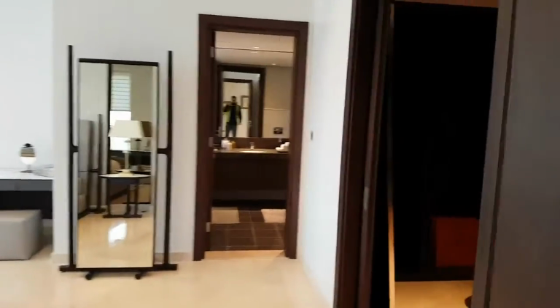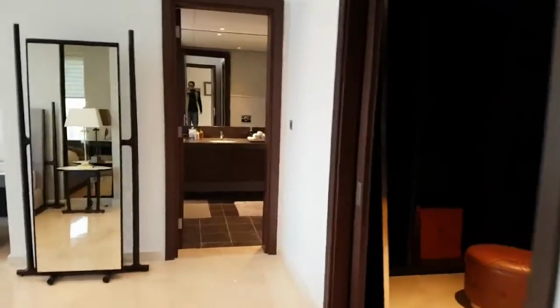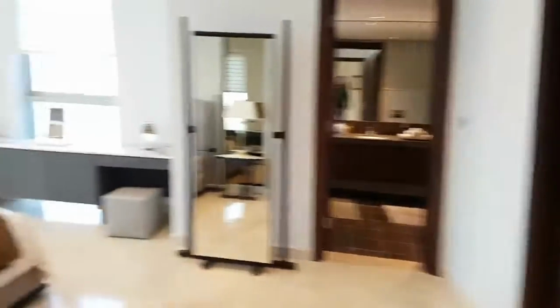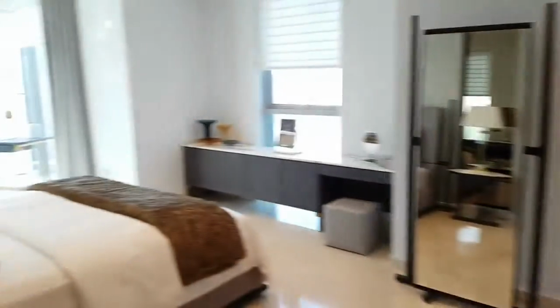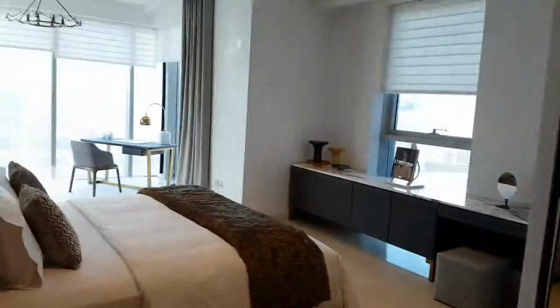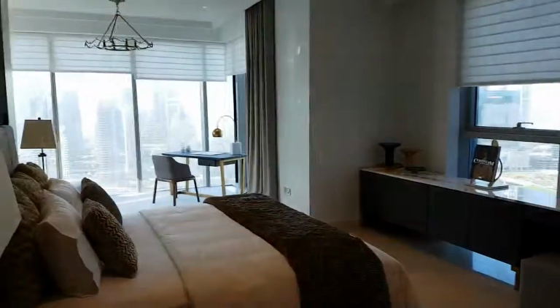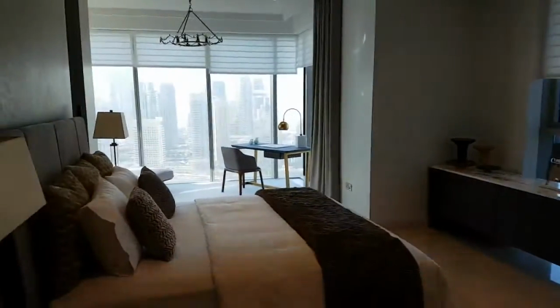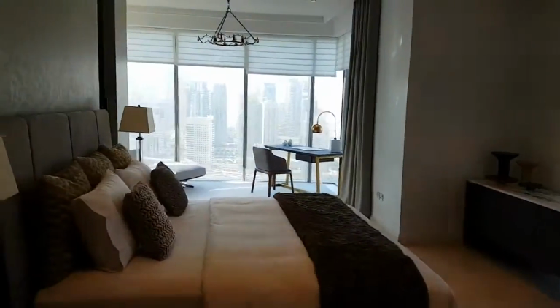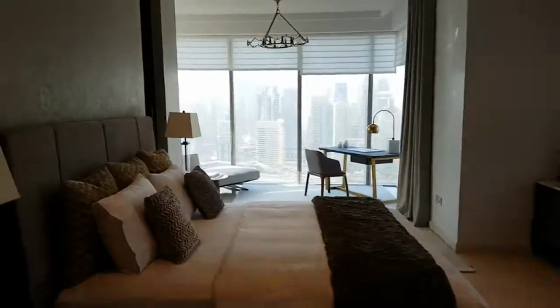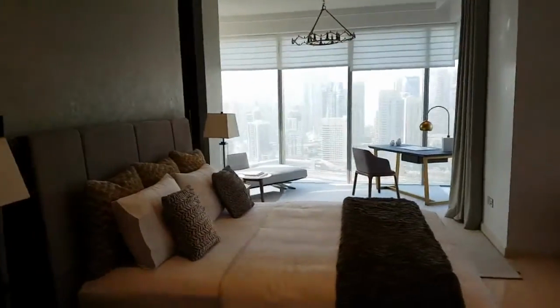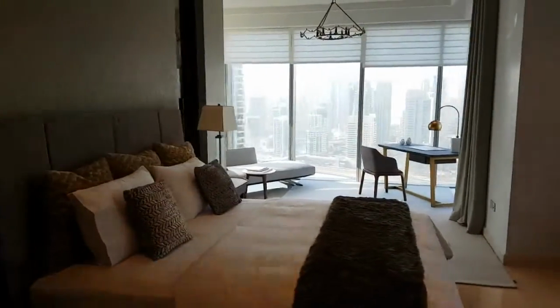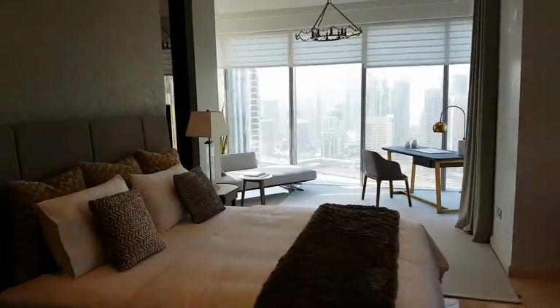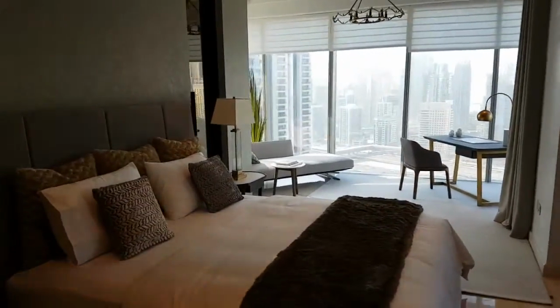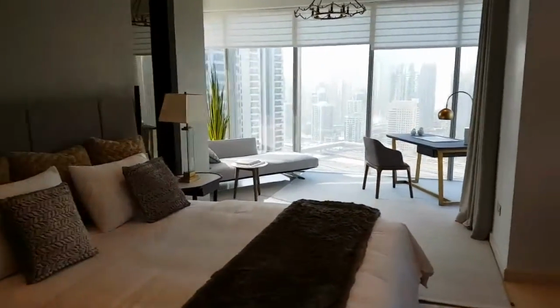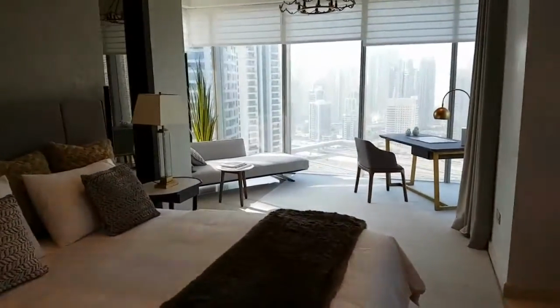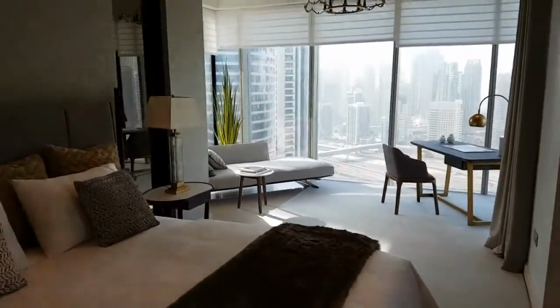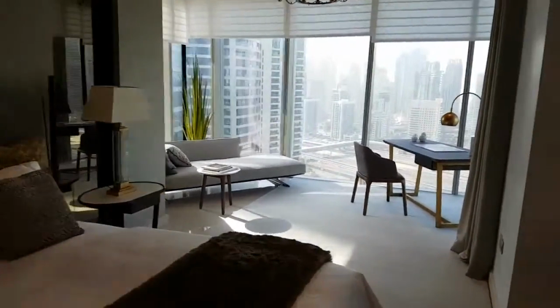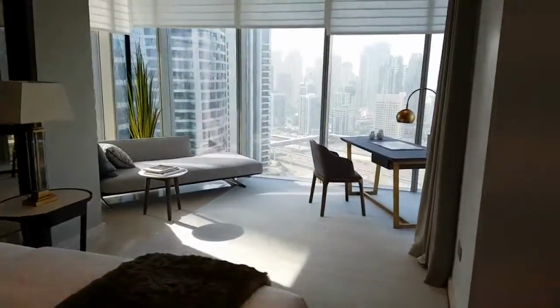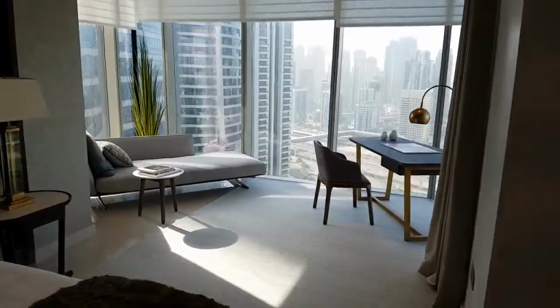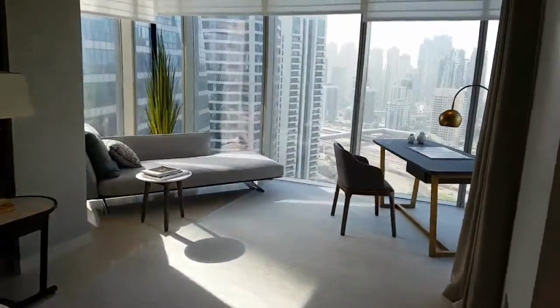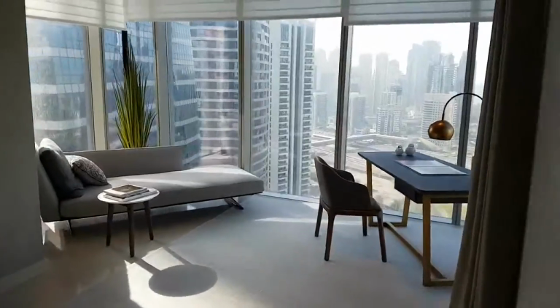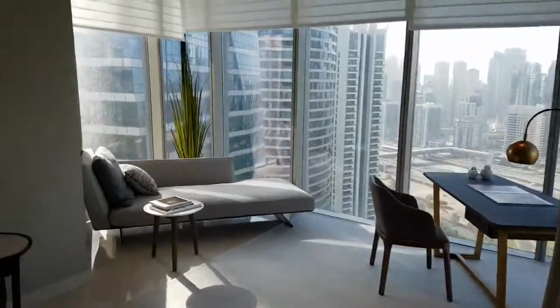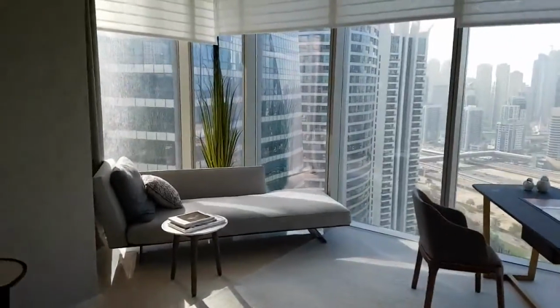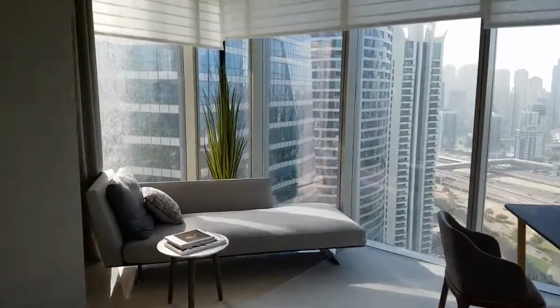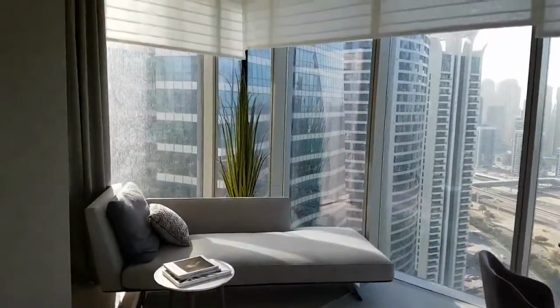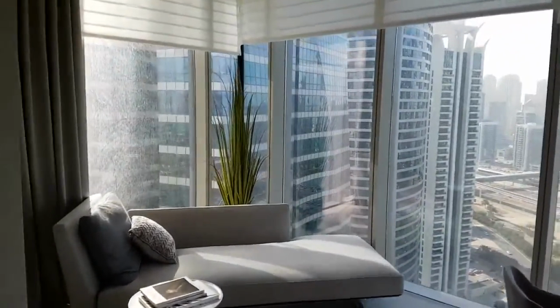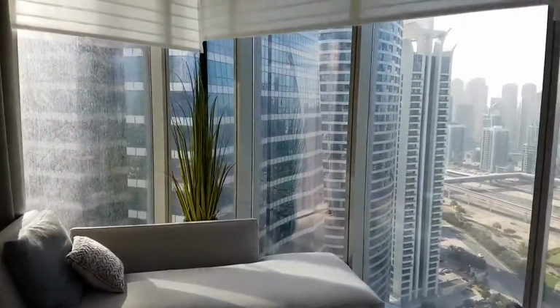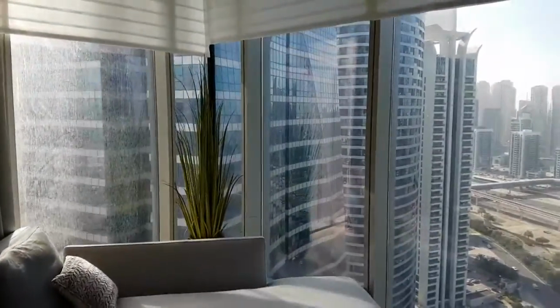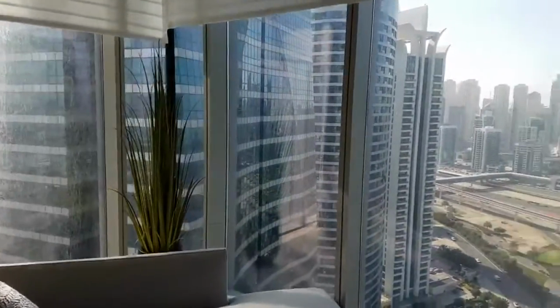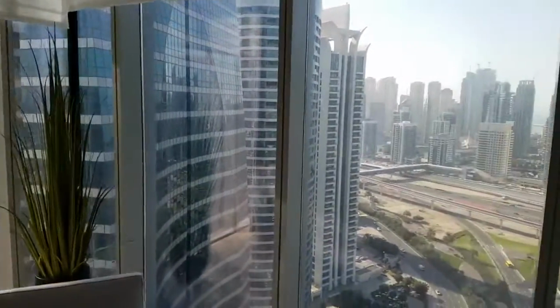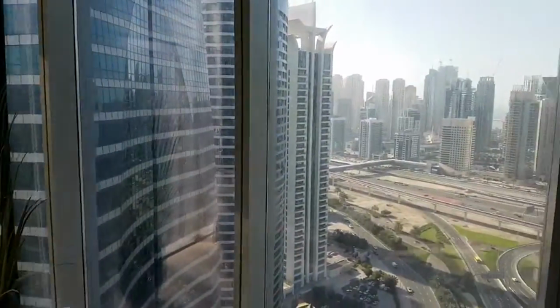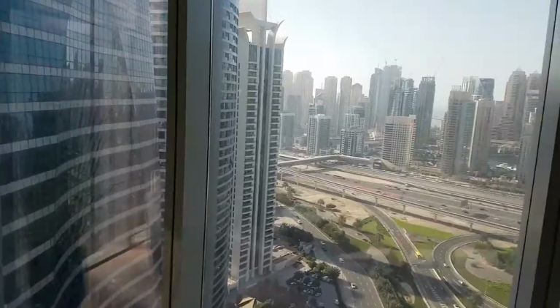Here is the master bedroom. I laugh because it looks like a living room in most apartments, and that's because this is a very large three bedroom. It's the largest and most expensive unit.